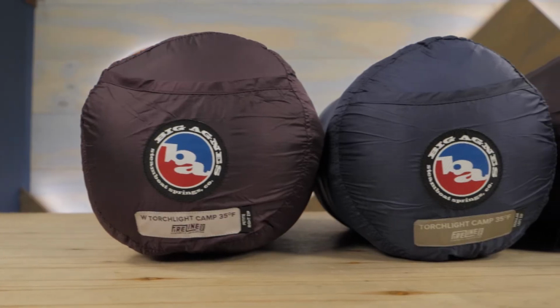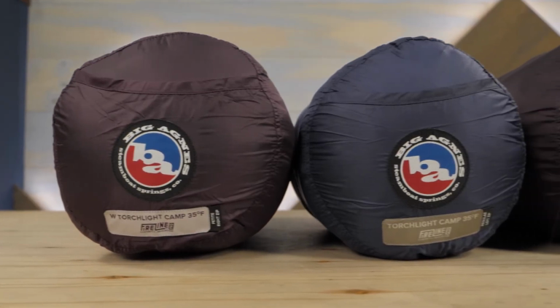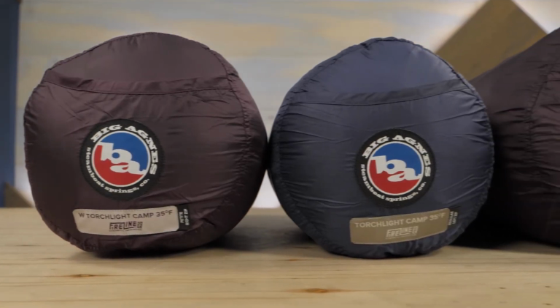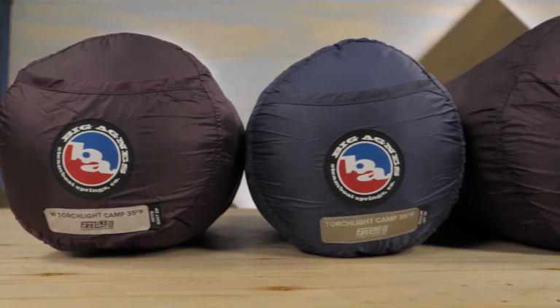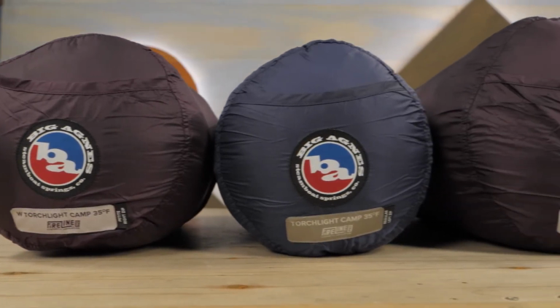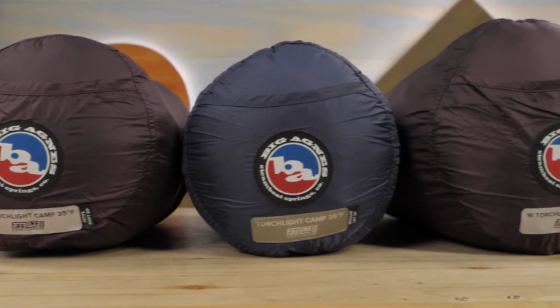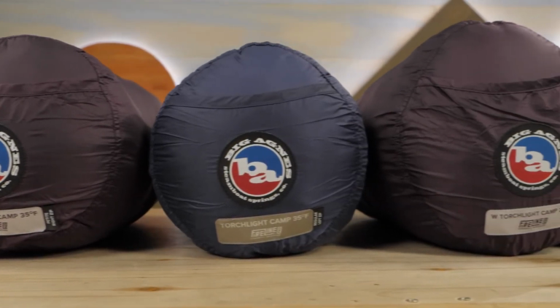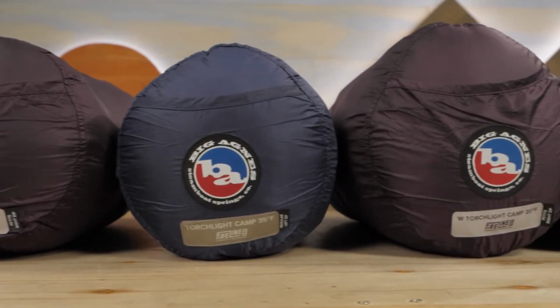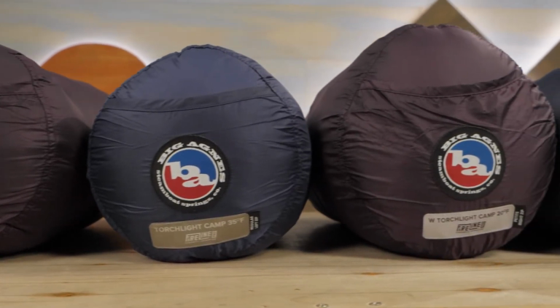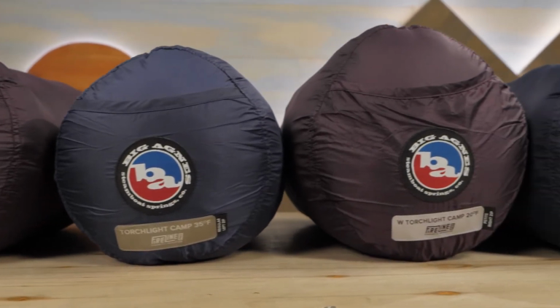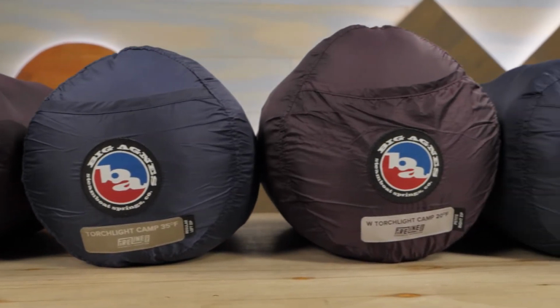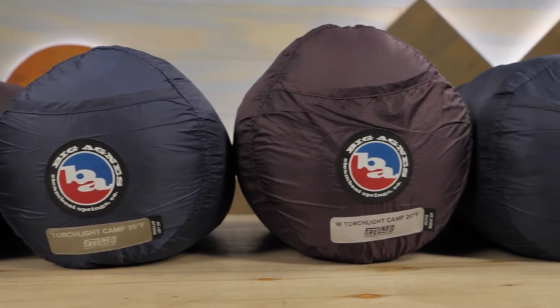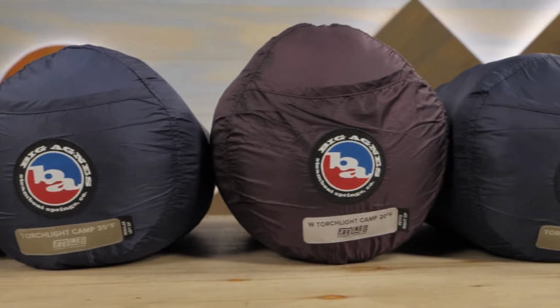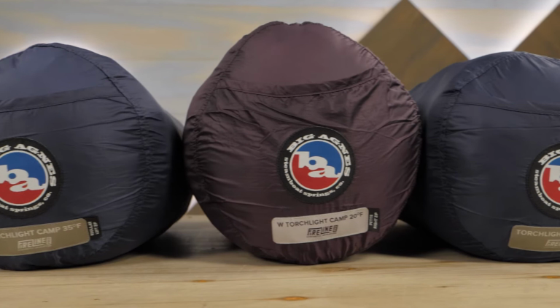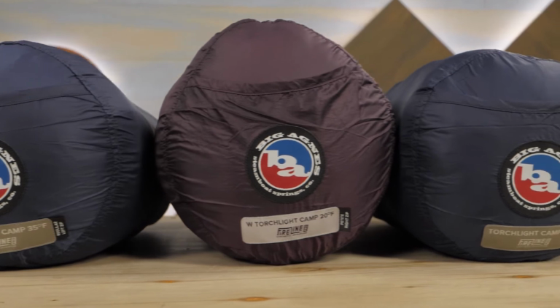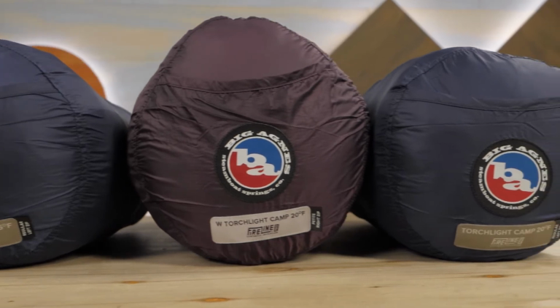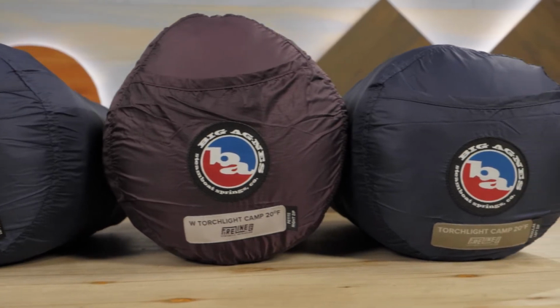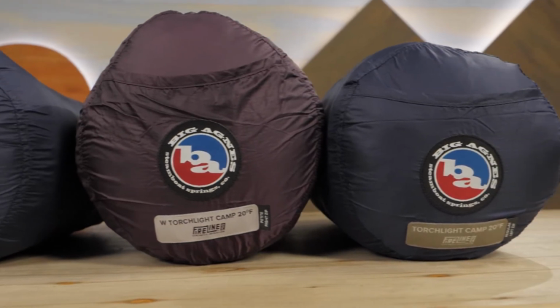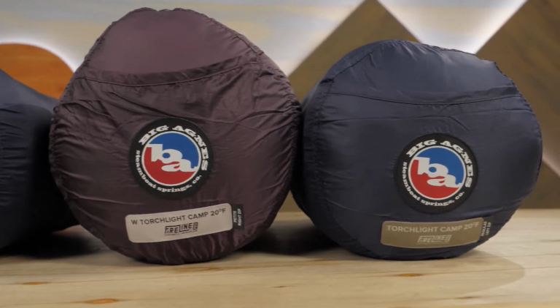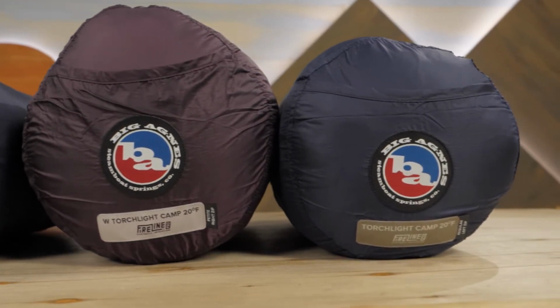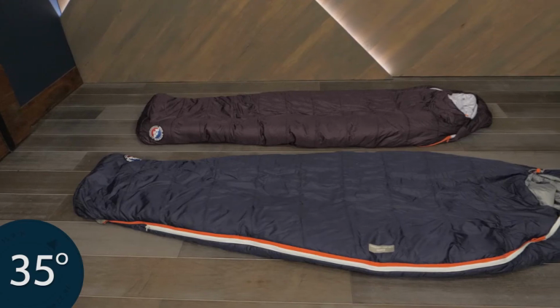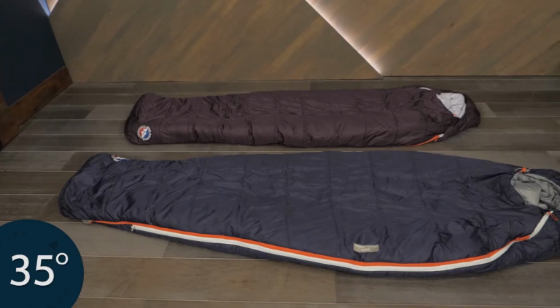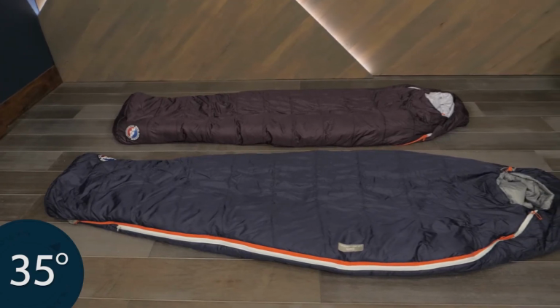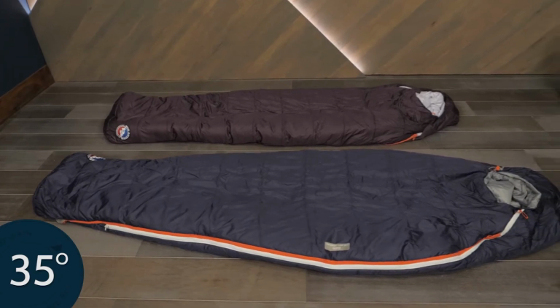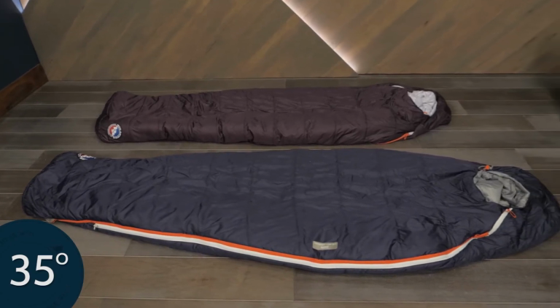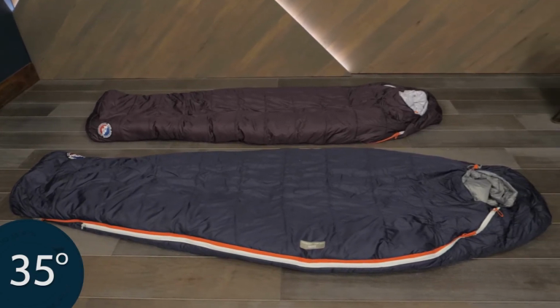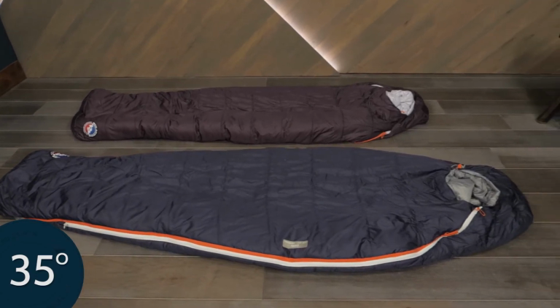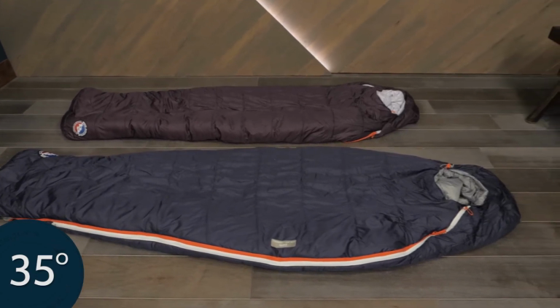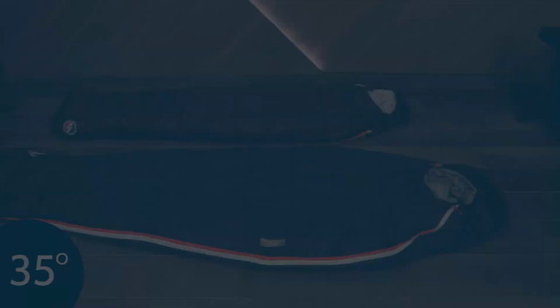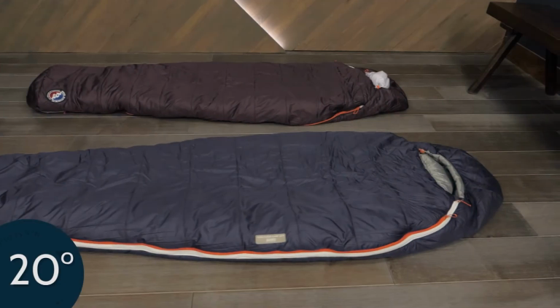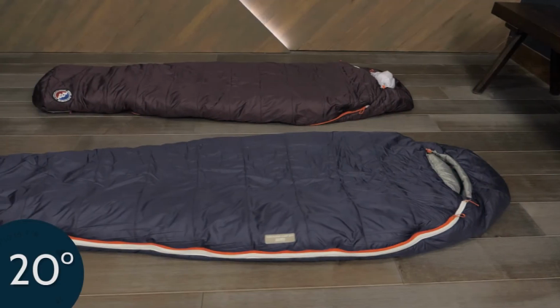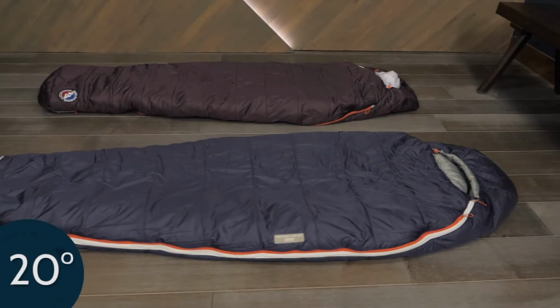Offering protection from cold weather and cool weather, gender-specific designs, and extra room if you need it — this is the Torchlight Camp sleeping bag series from Big Agnes.